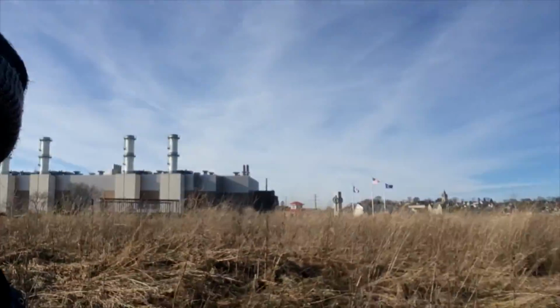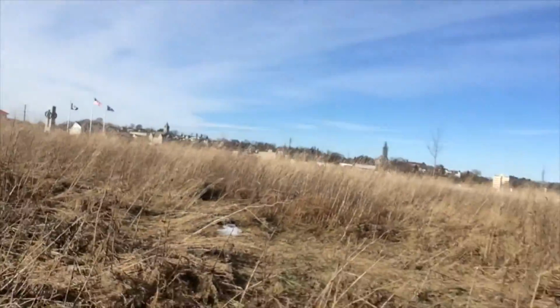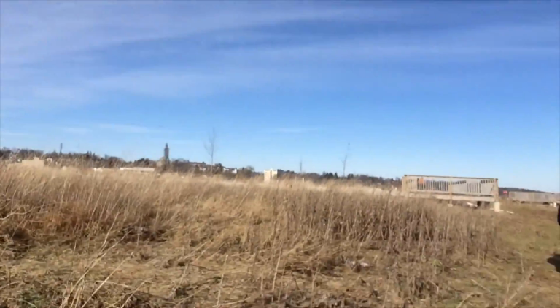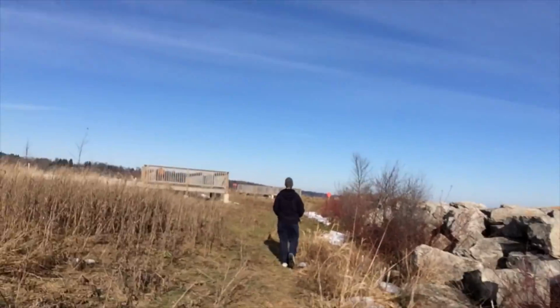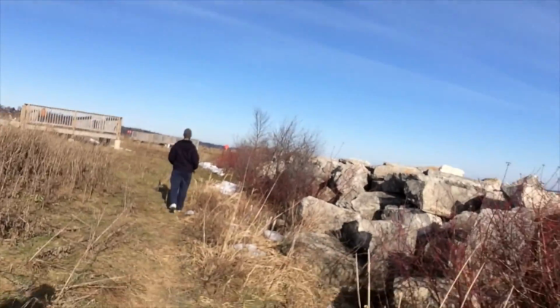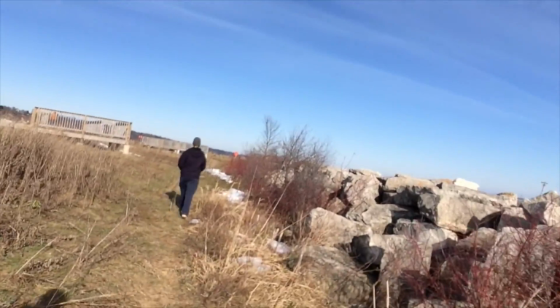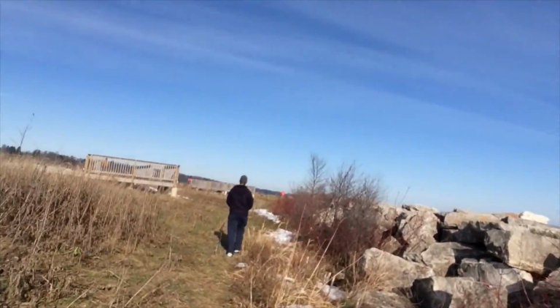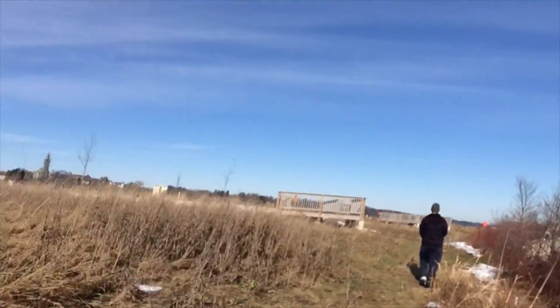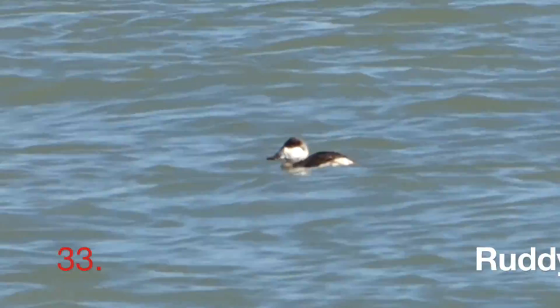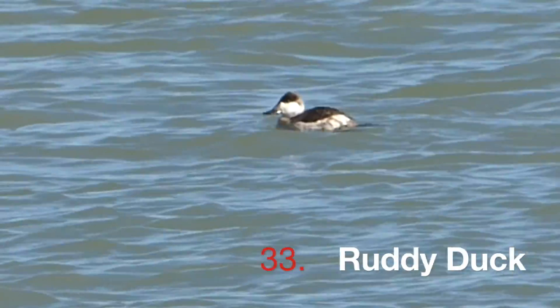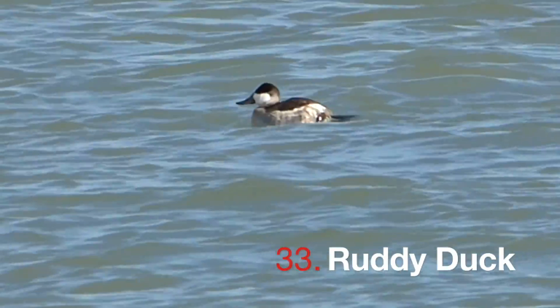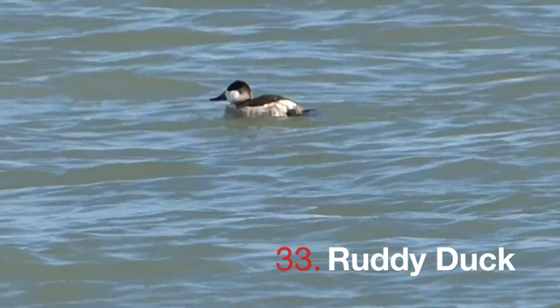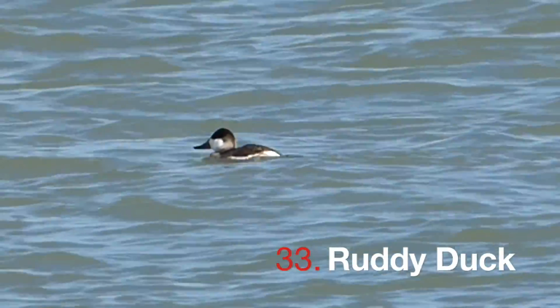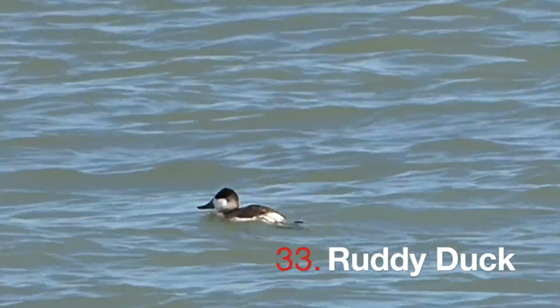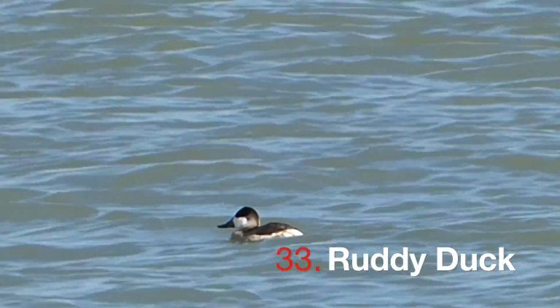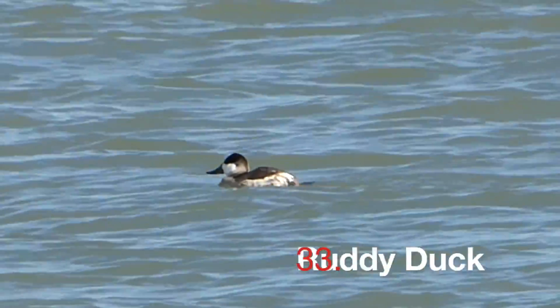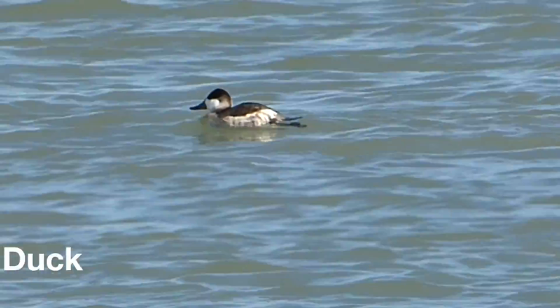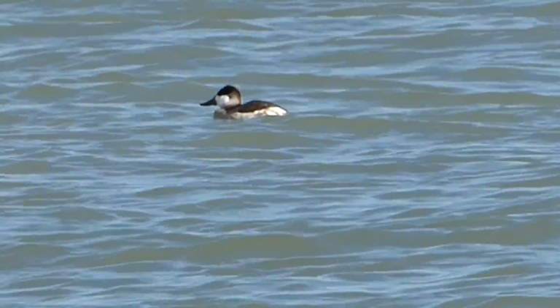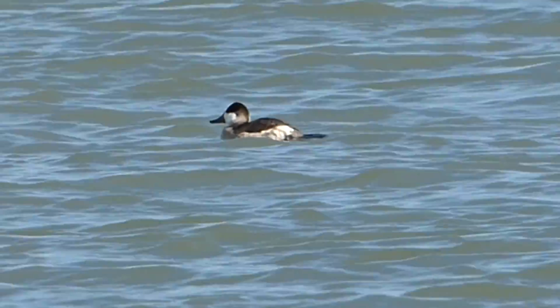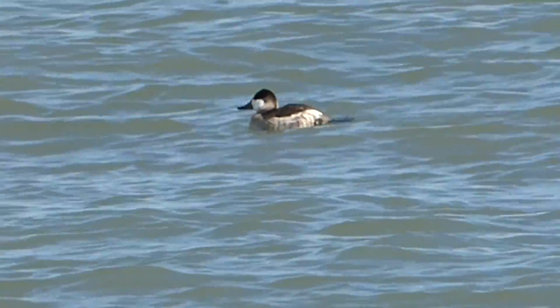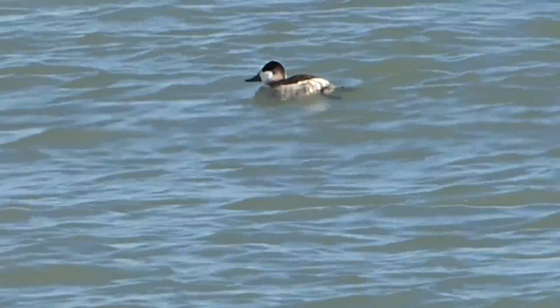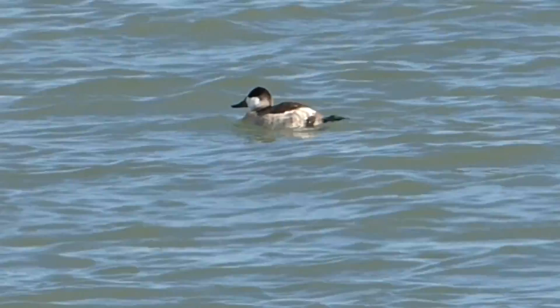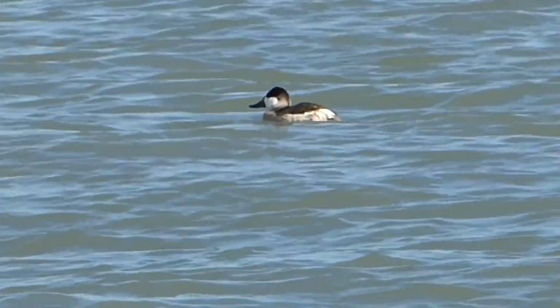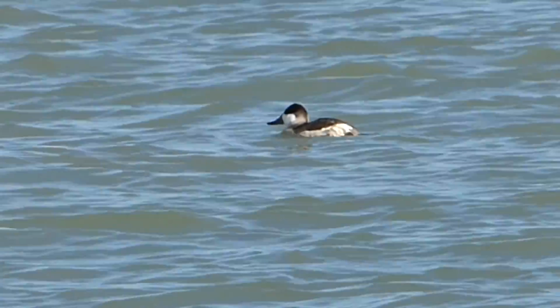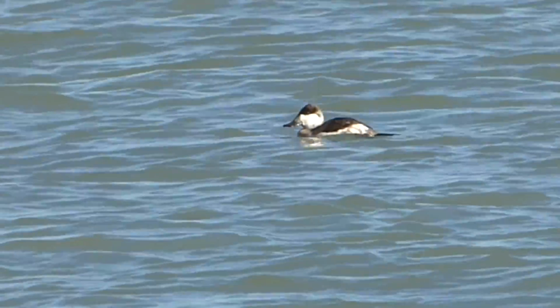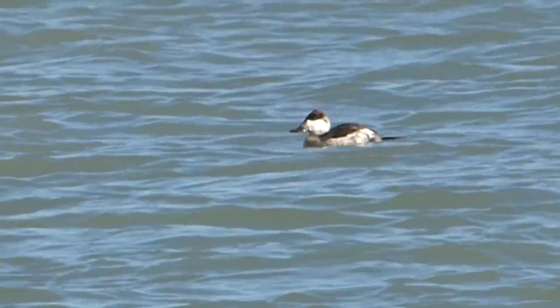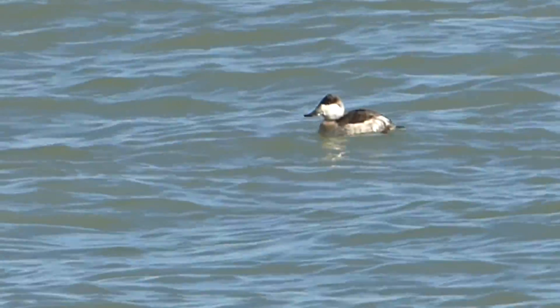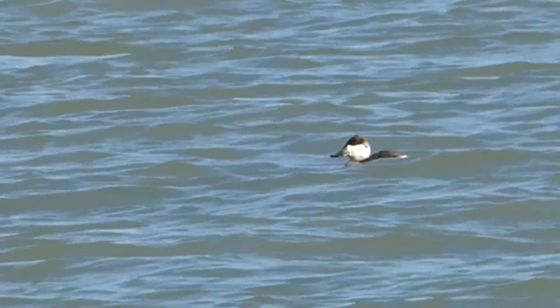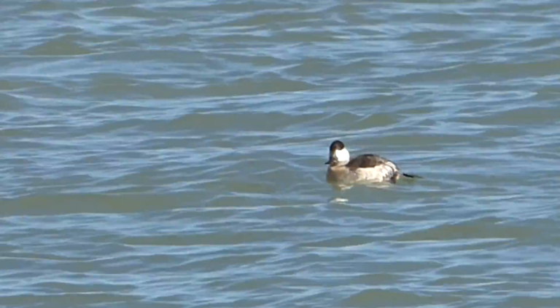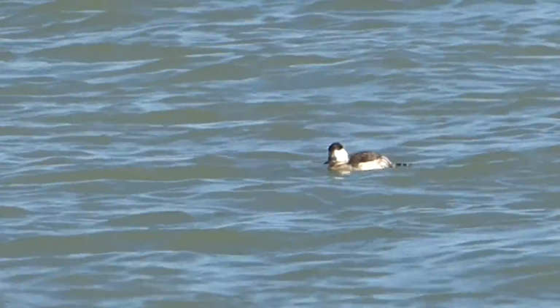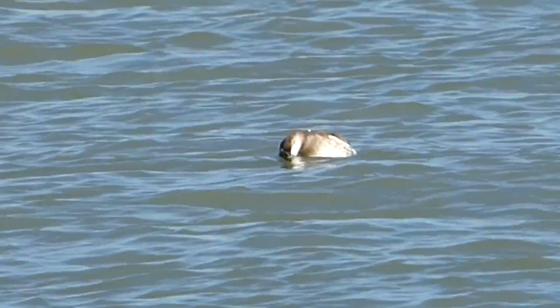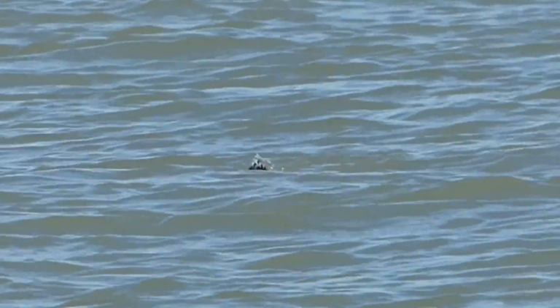While scanning the harbor, we found one more species we were looking for. There is a ruddy duck here. You can see him kicking. Sweet.